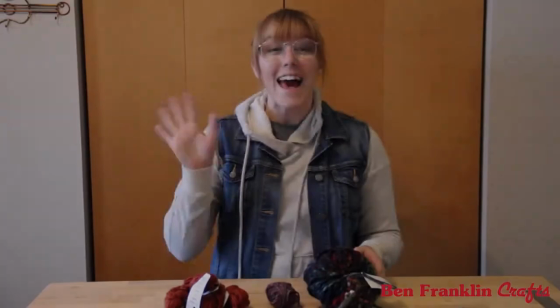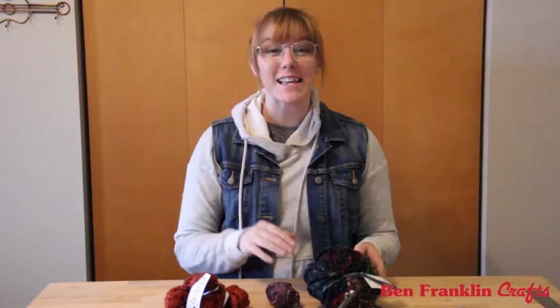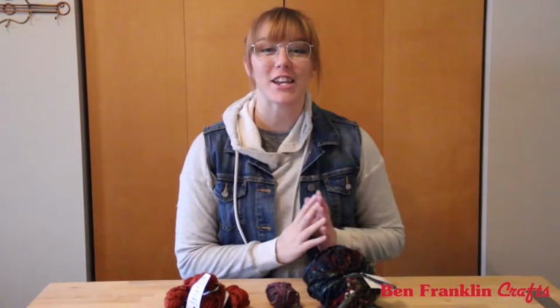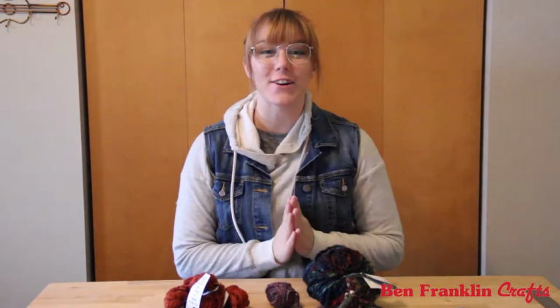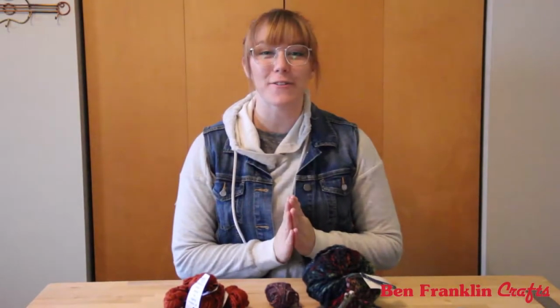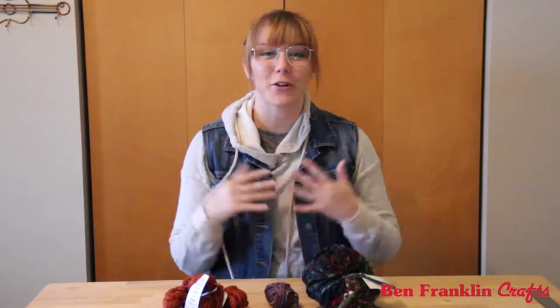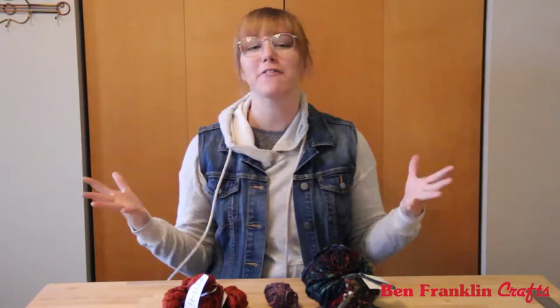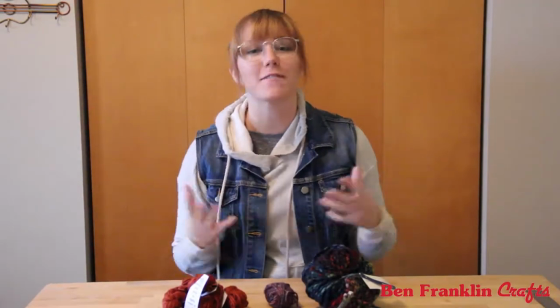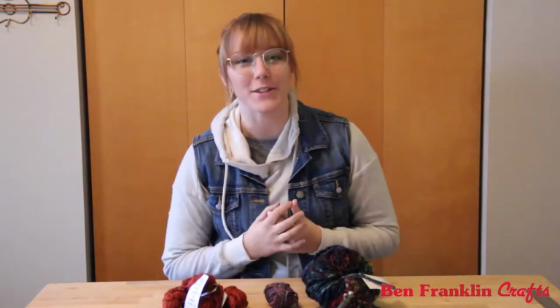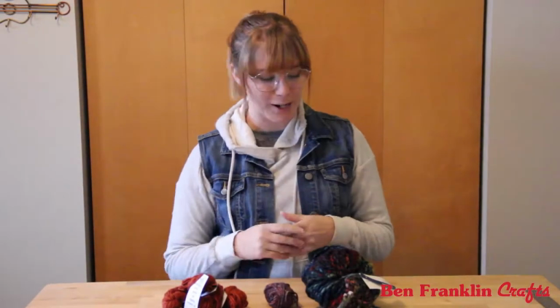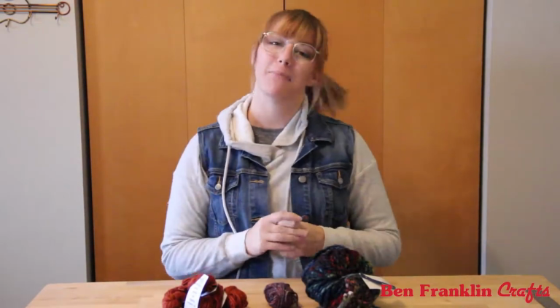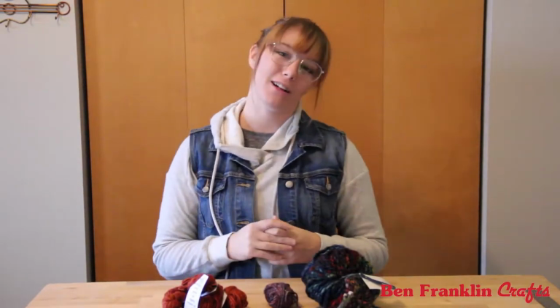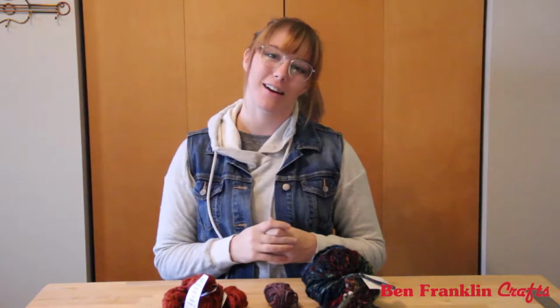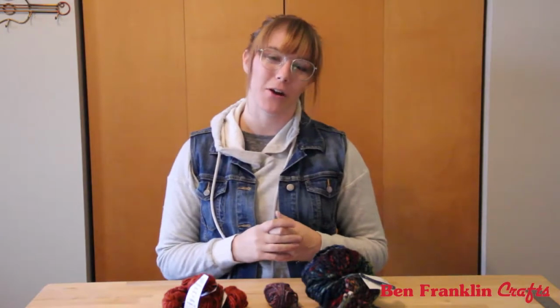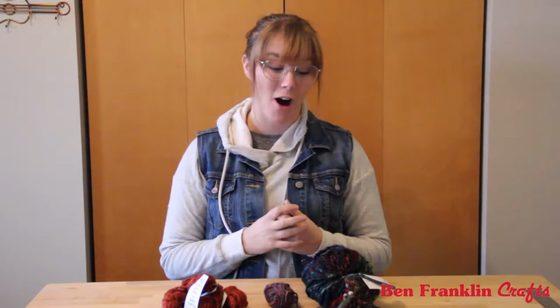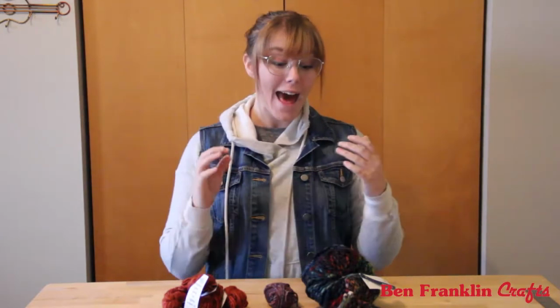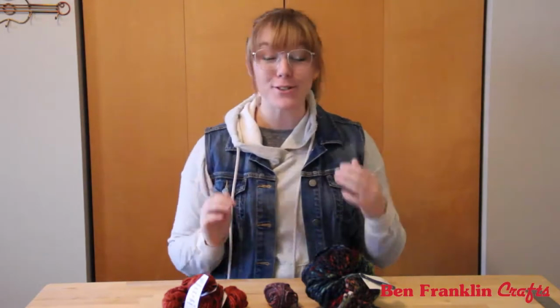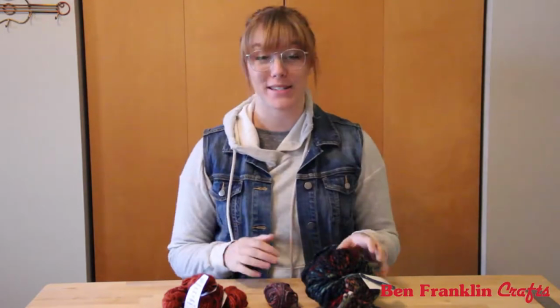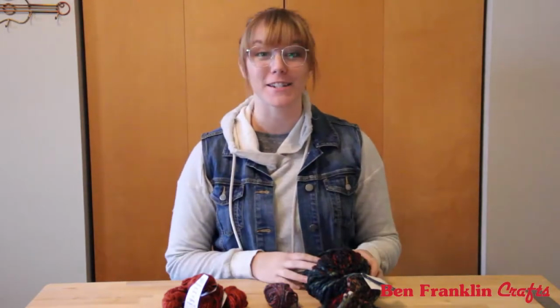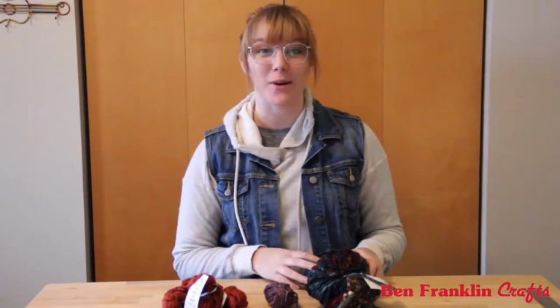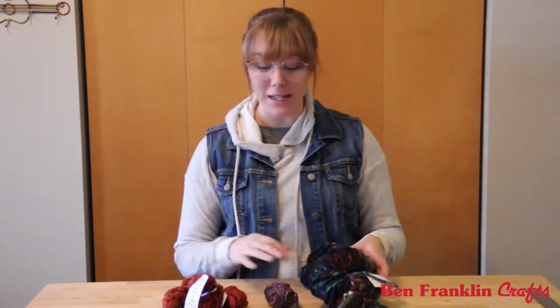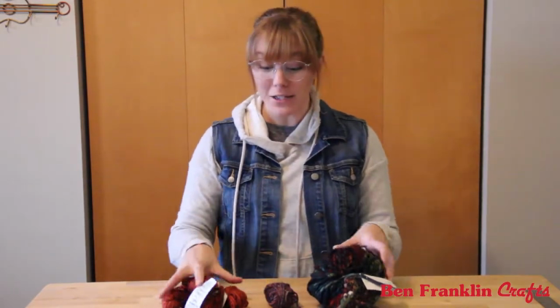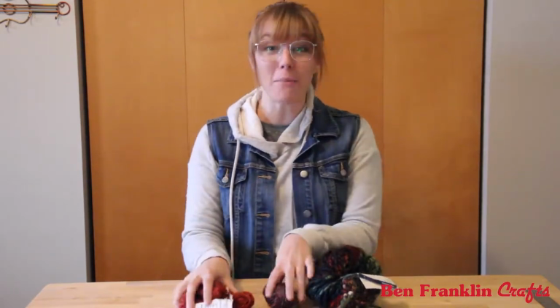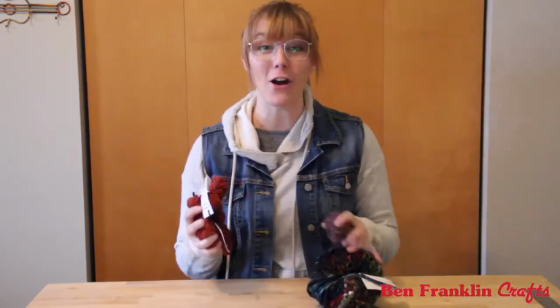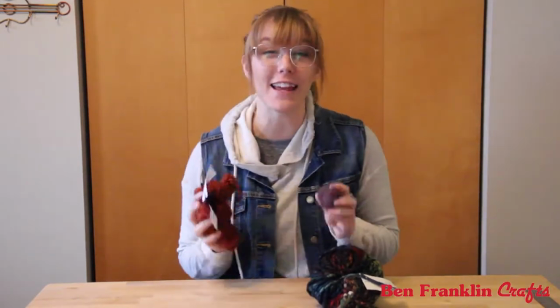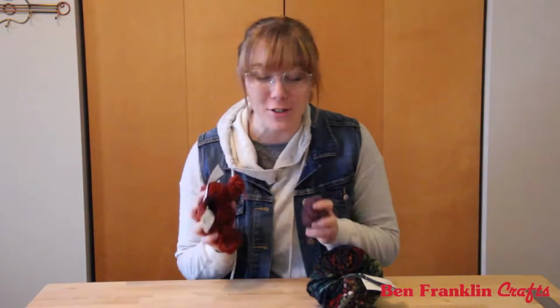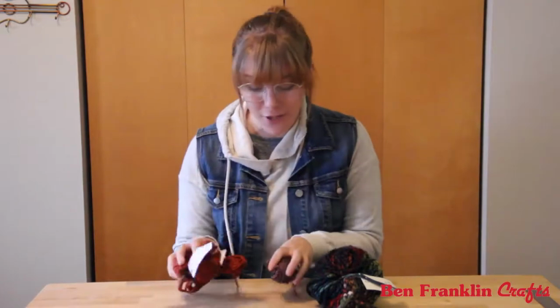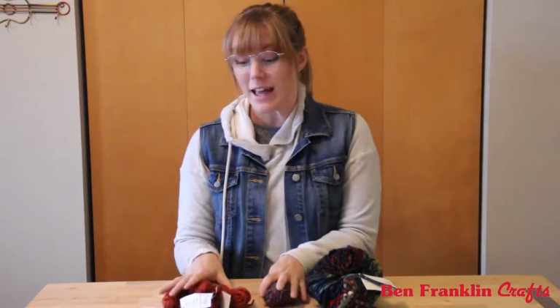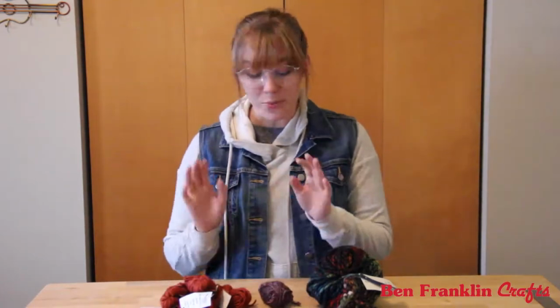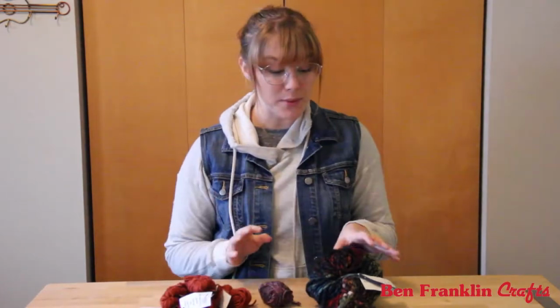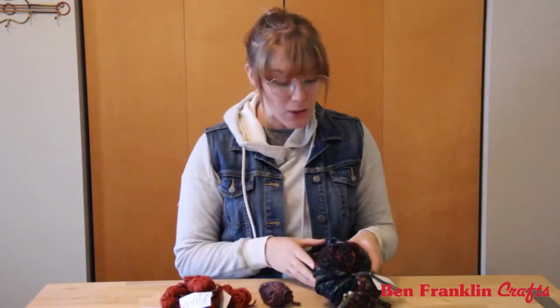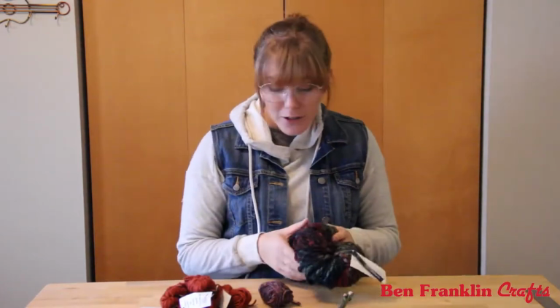Hey, what's up? It's Shannon Oh, ready for another crafting adventure with you, brought to you by Ben Franklin Crafts out in Oconomowoc. I'm super excited for today's project because it's all about yarn and they gave me so much of it — really, really cool colors.